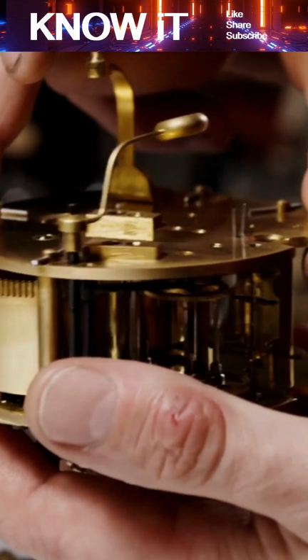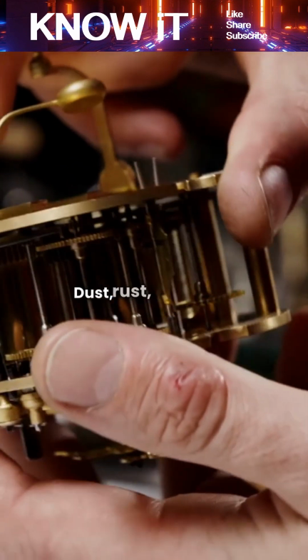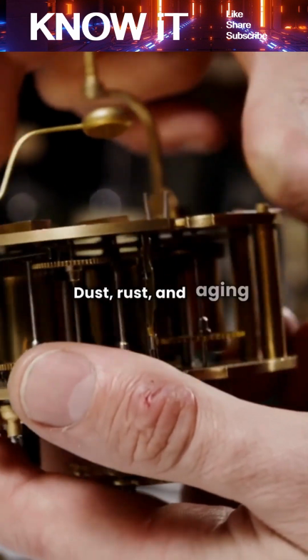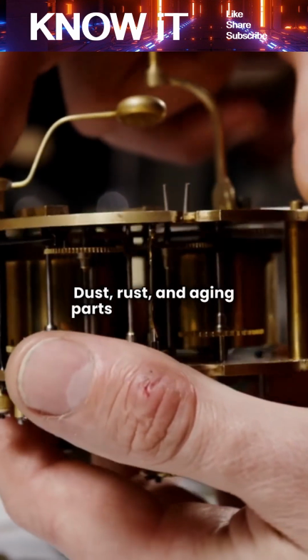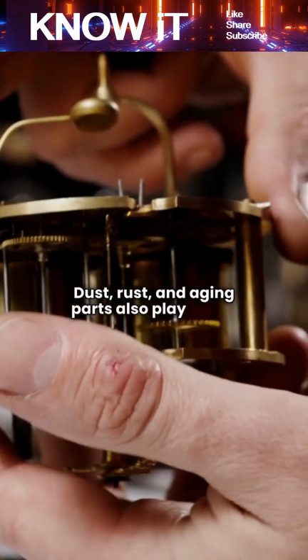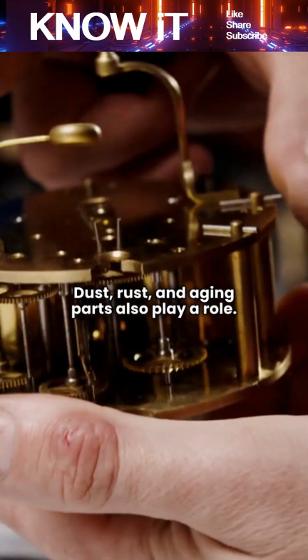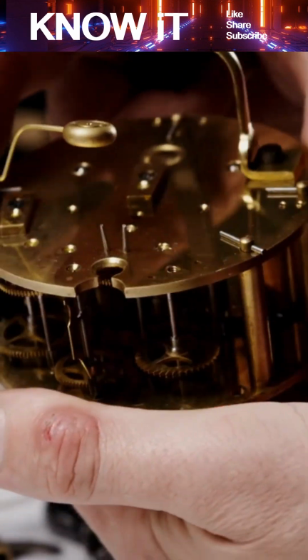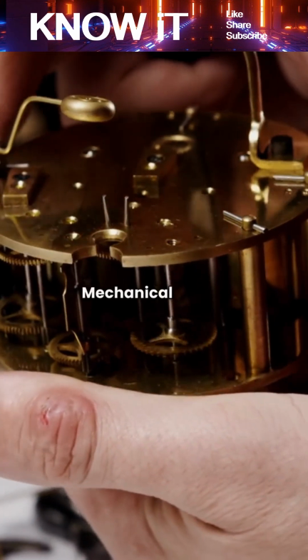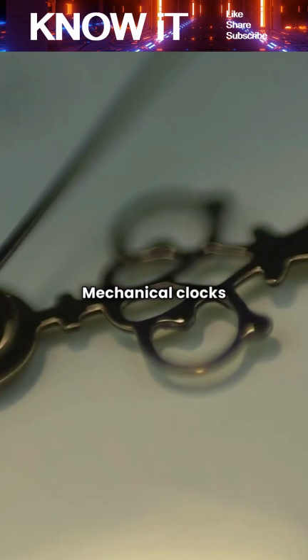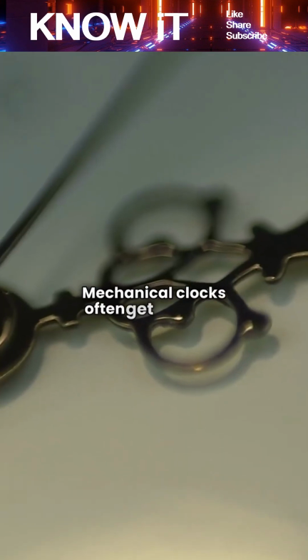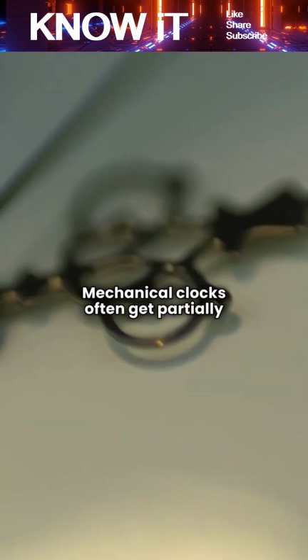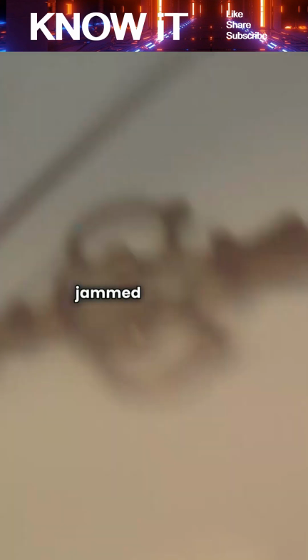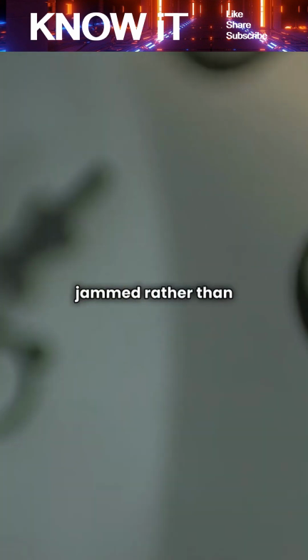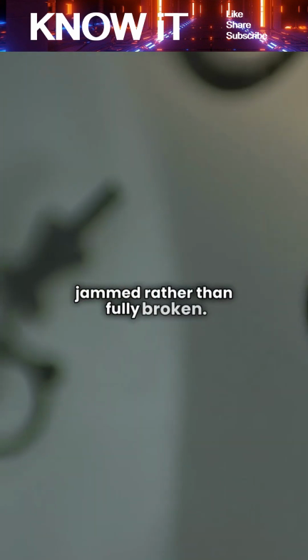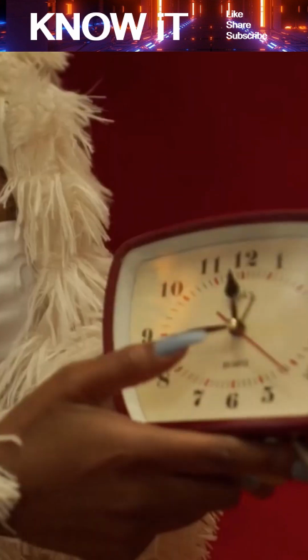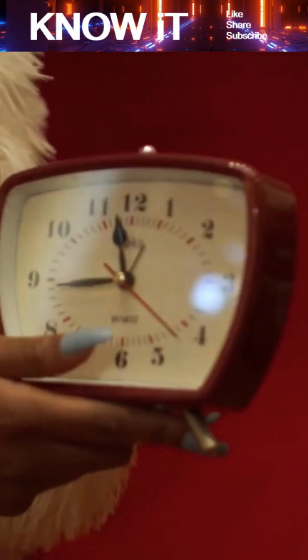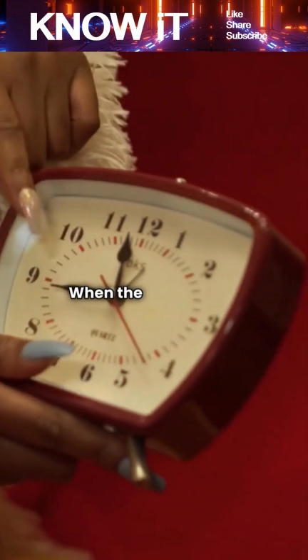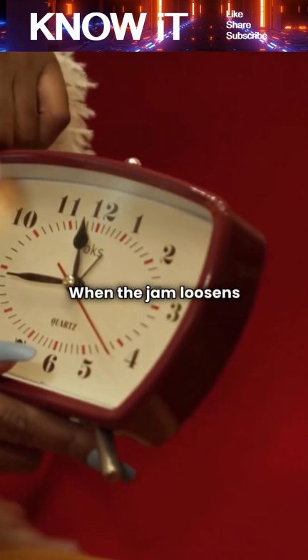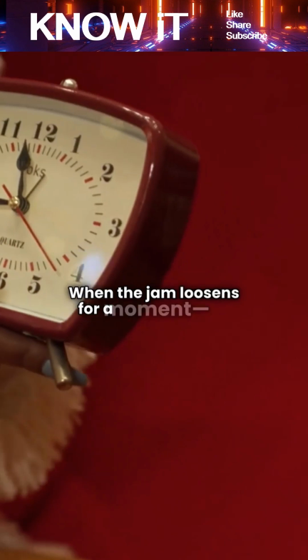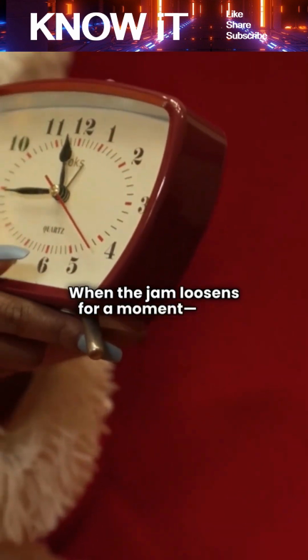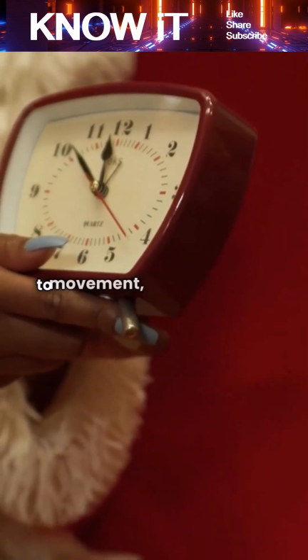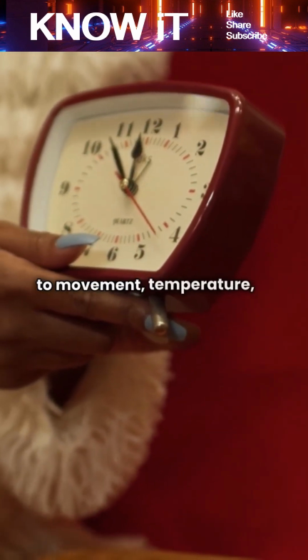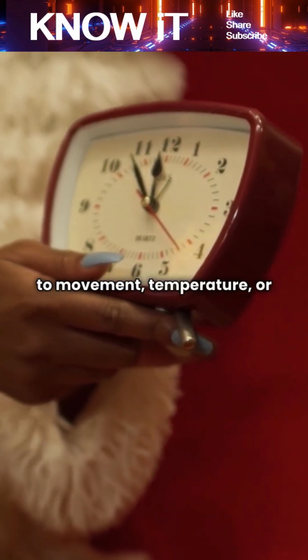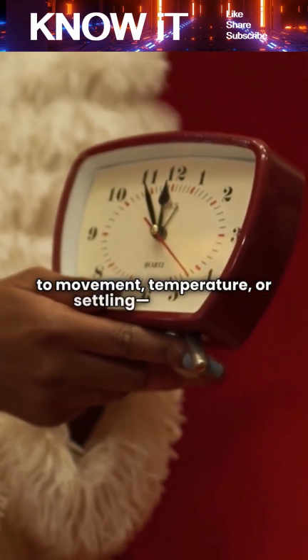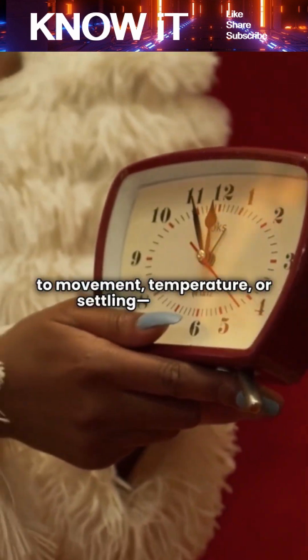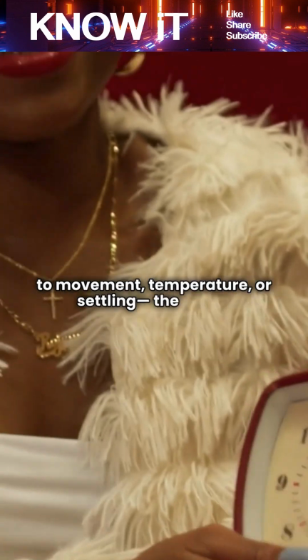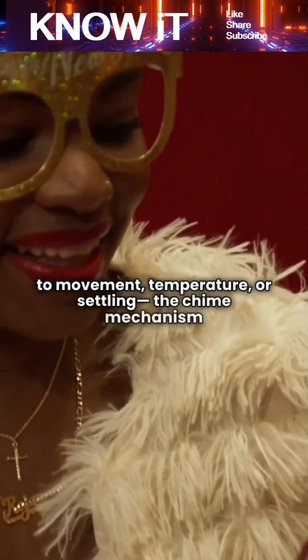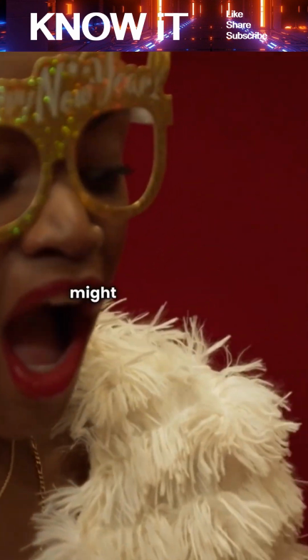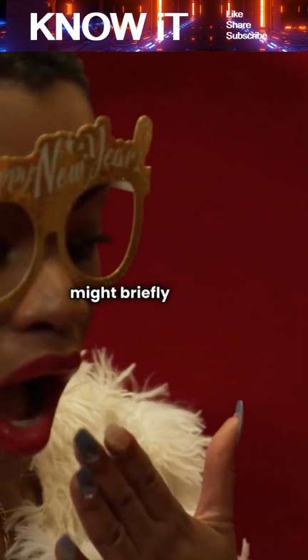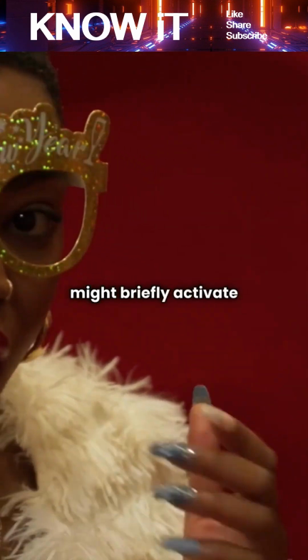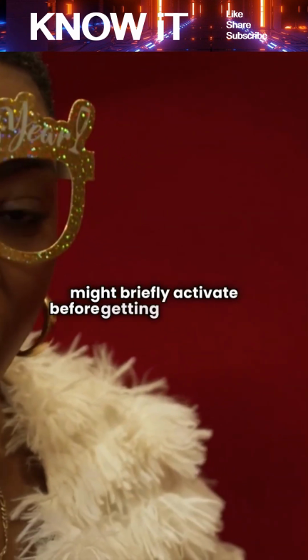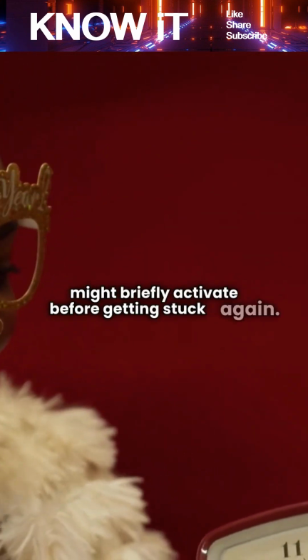Dust, rust, and aging parts also play a role. Mechanical clocks often get partially jammed, rather than fully broken. When the jam loosens for a moment — due to movement, temperature, or settling — the chime mechanism might briefly activate before getting stuck again.